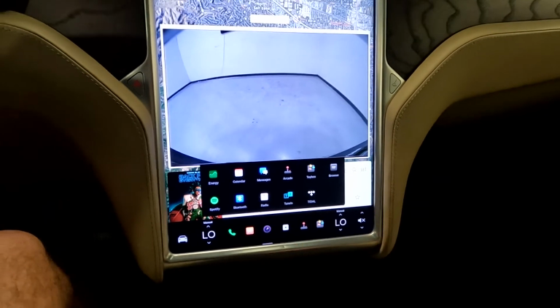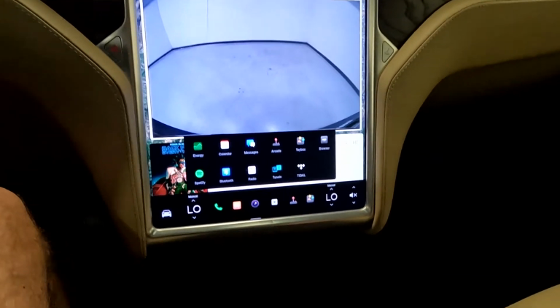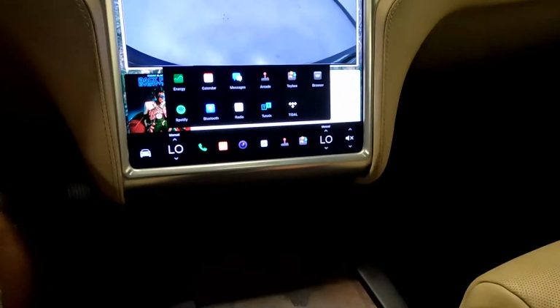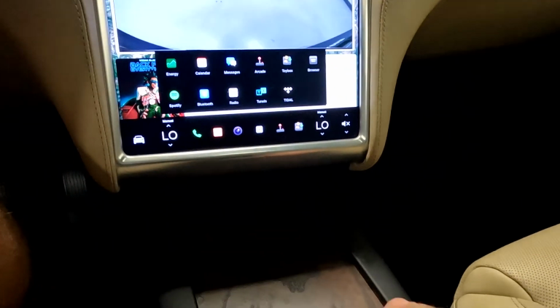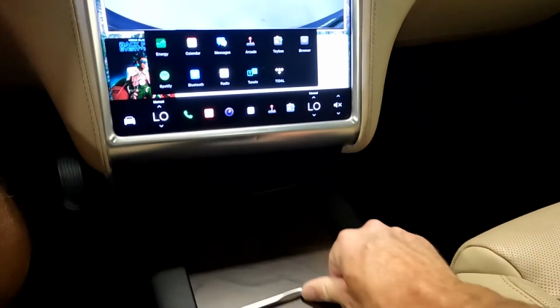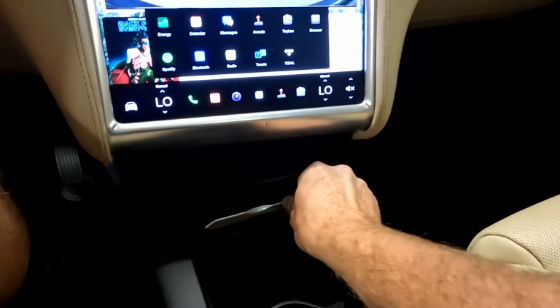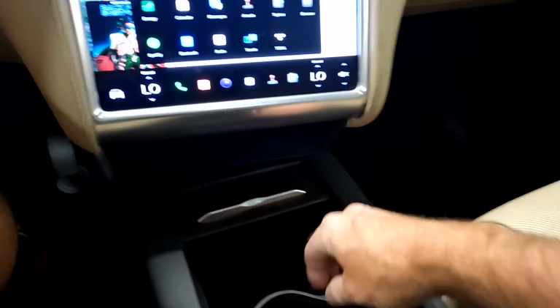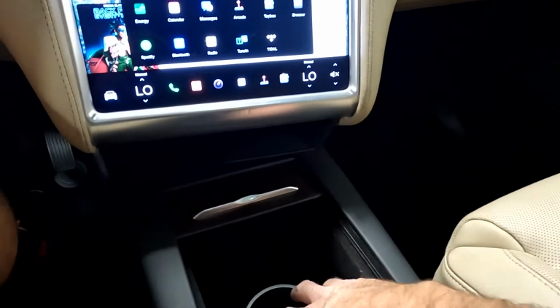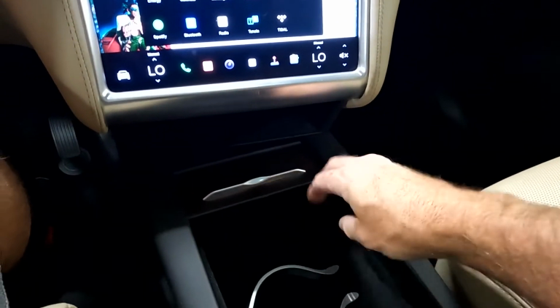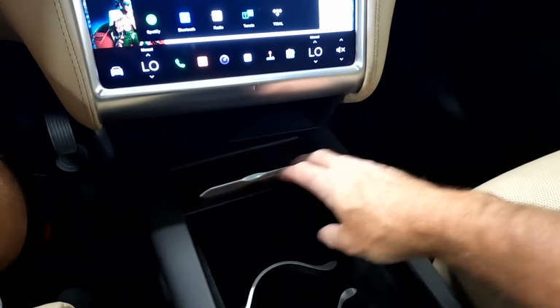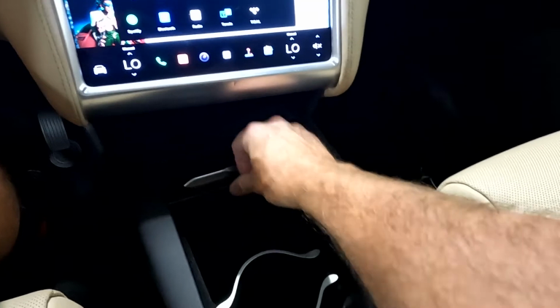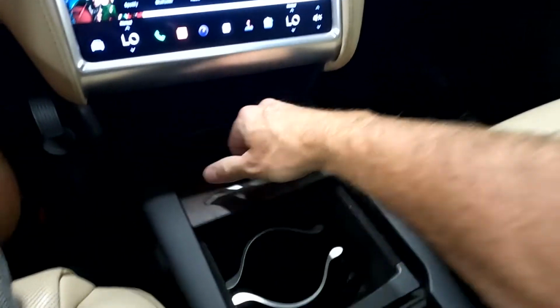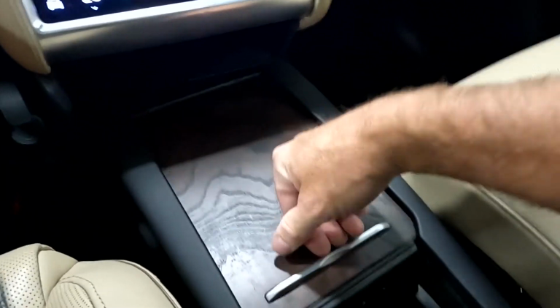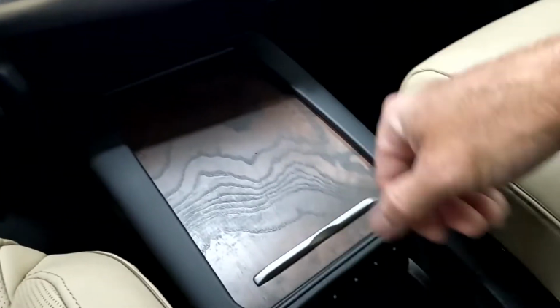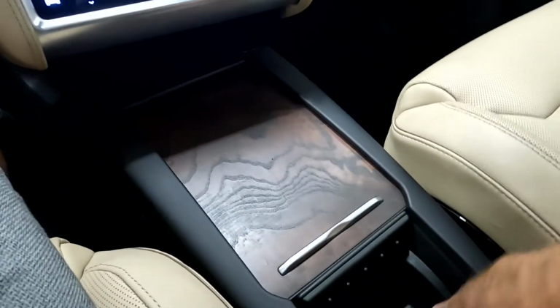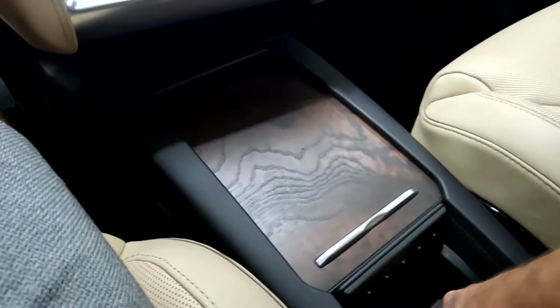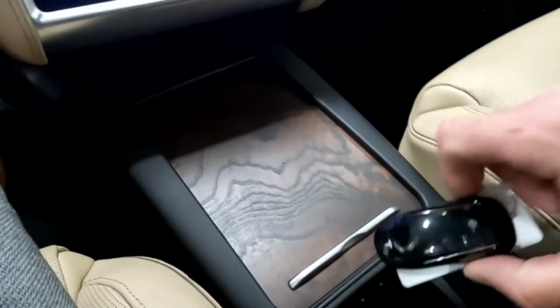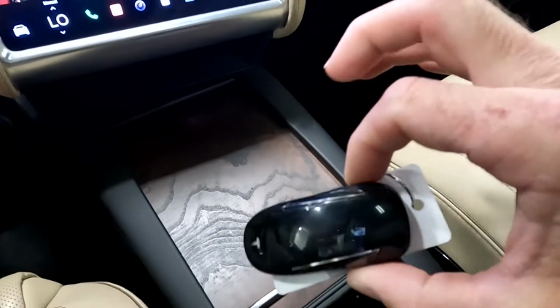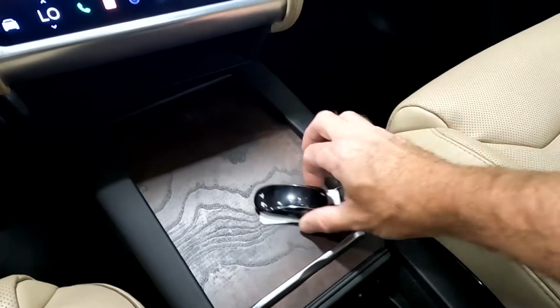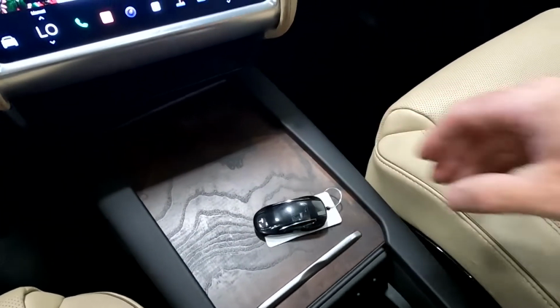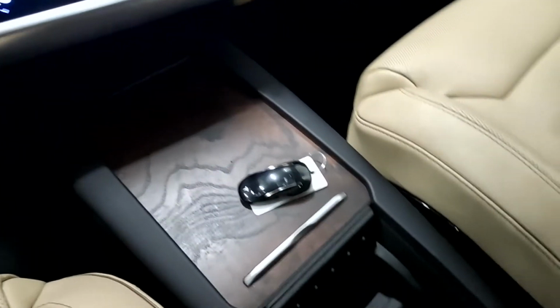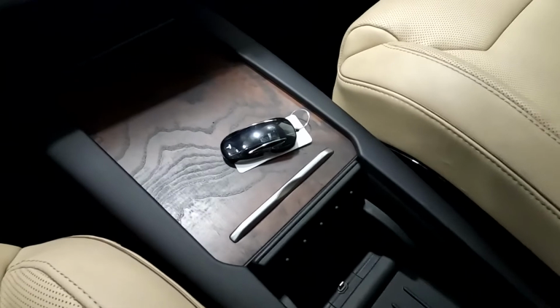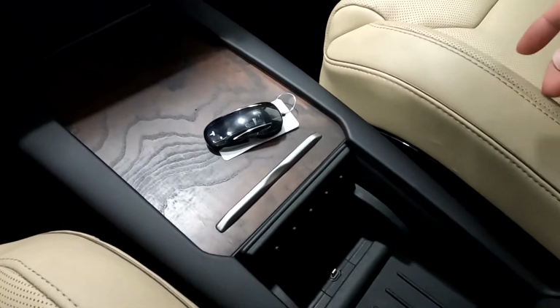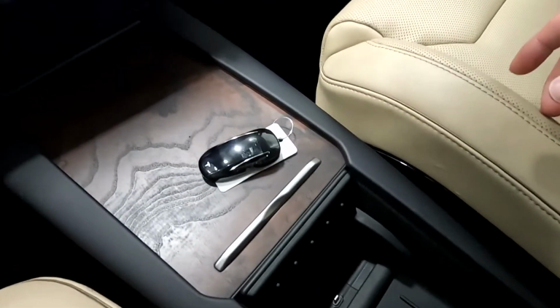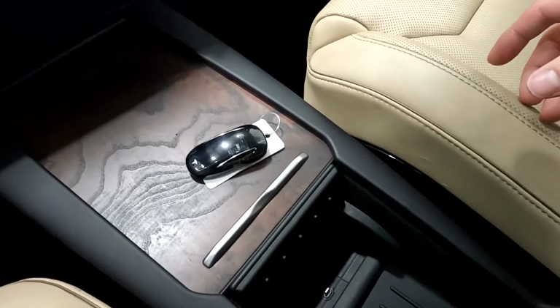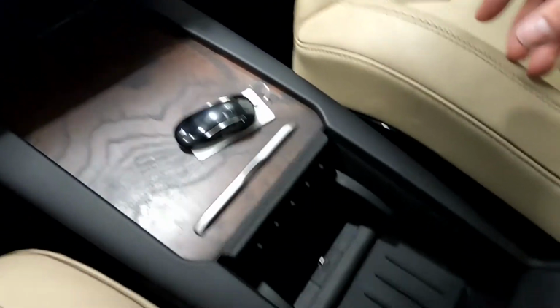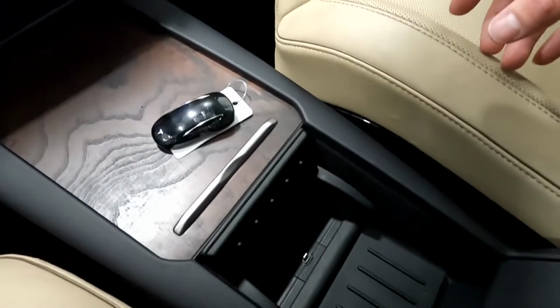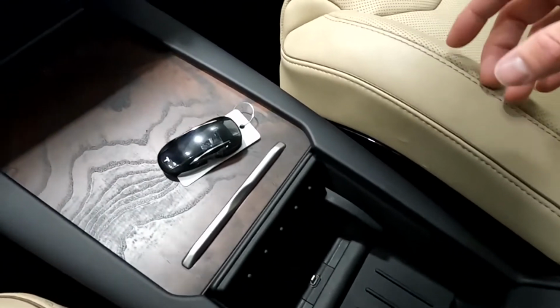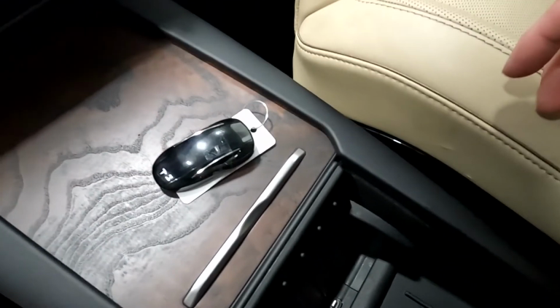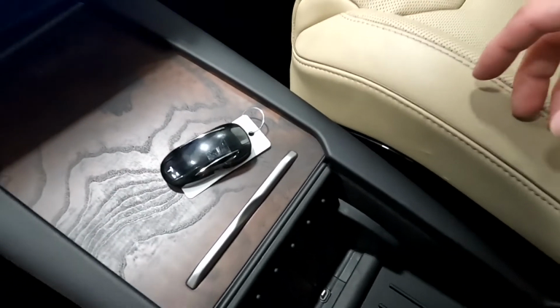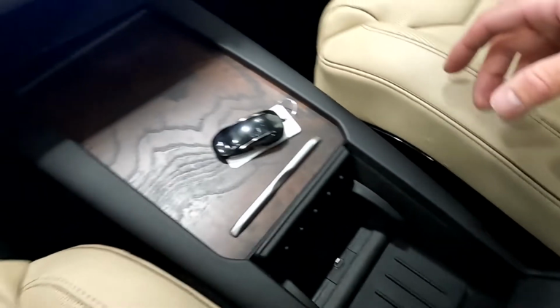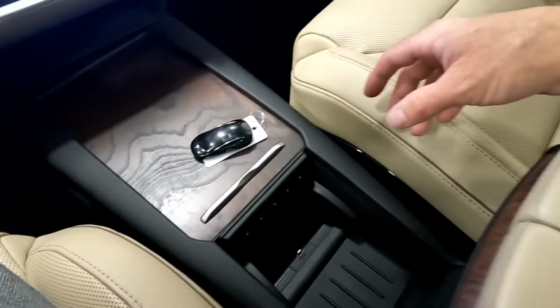You've got your adjustable cup holders, and down in here you have your key fob. Of course, you have your charging station, 12-volt power, and USBs.